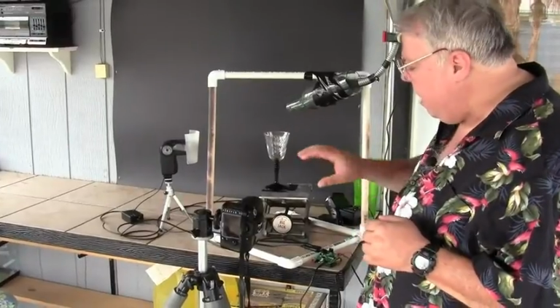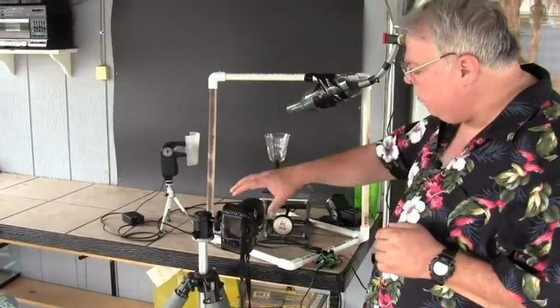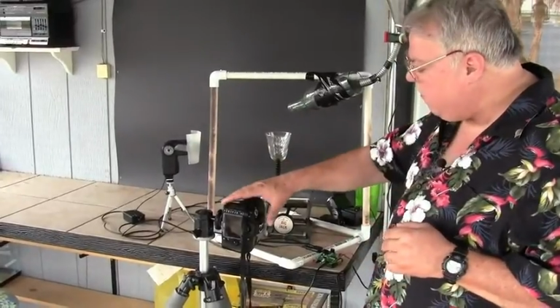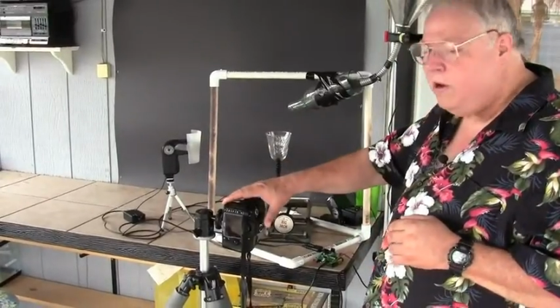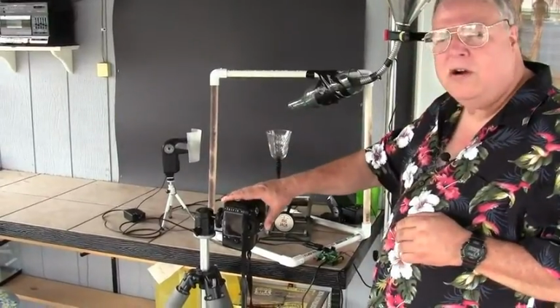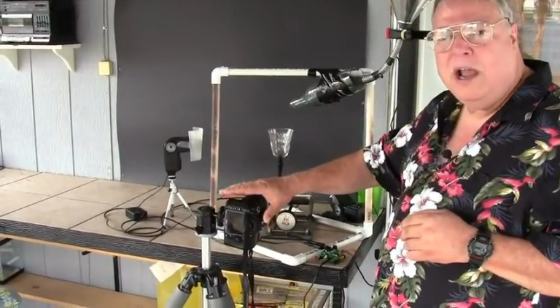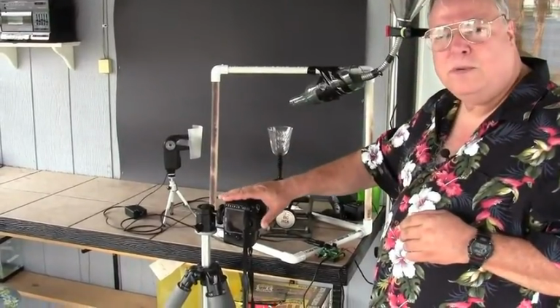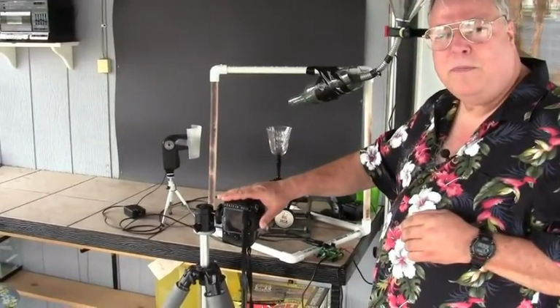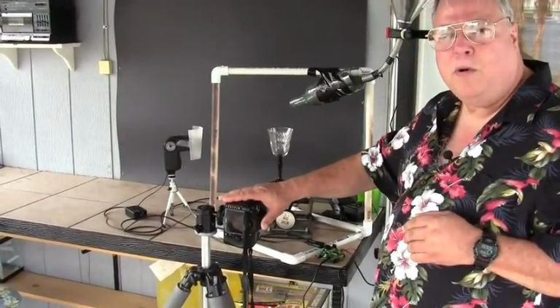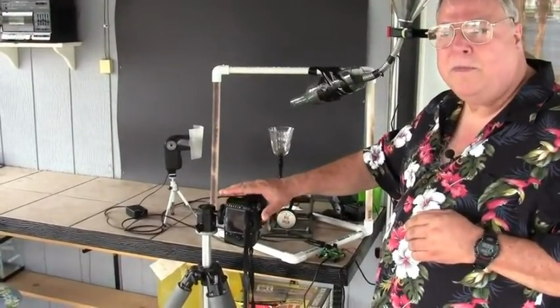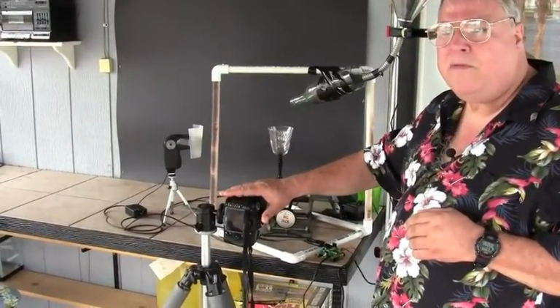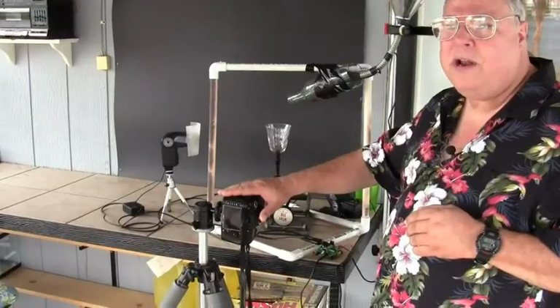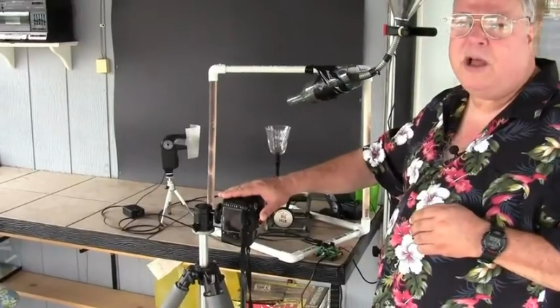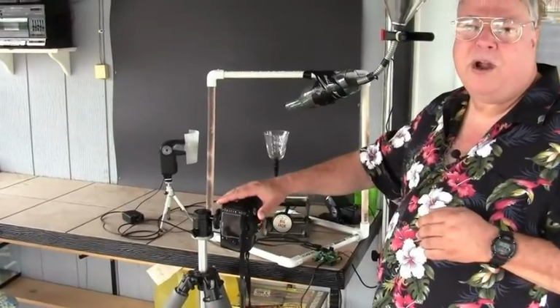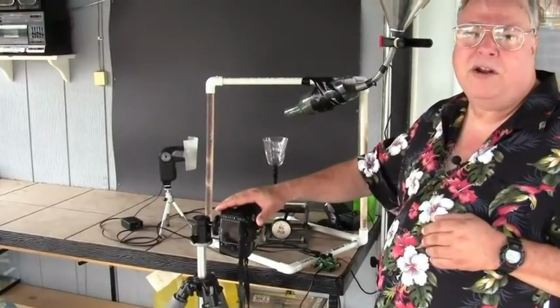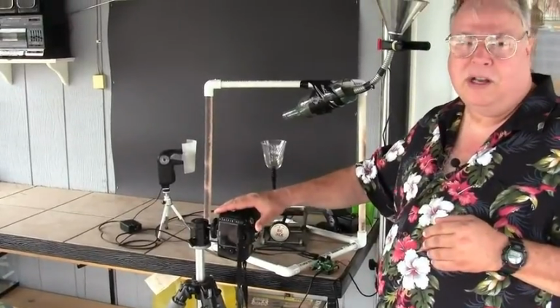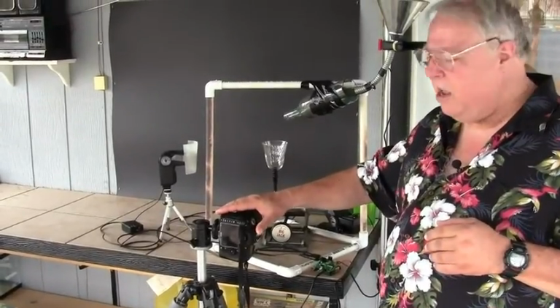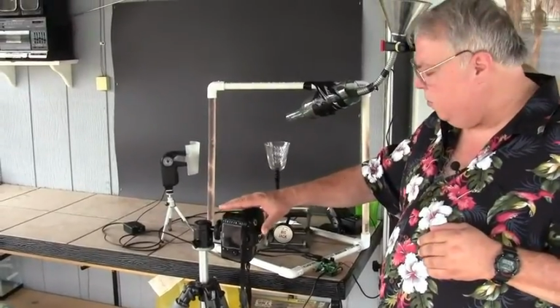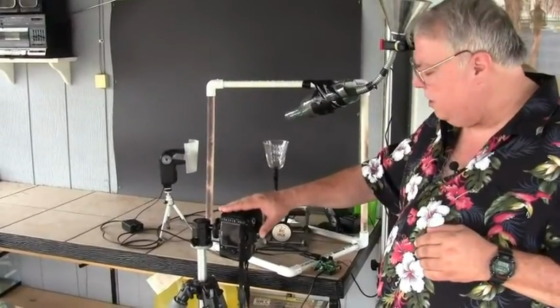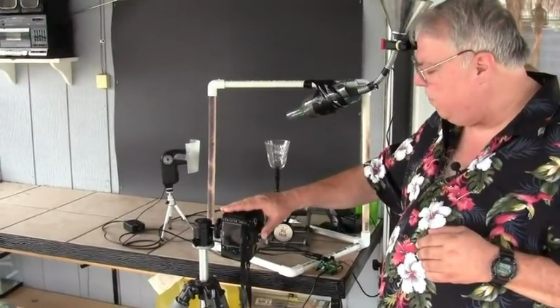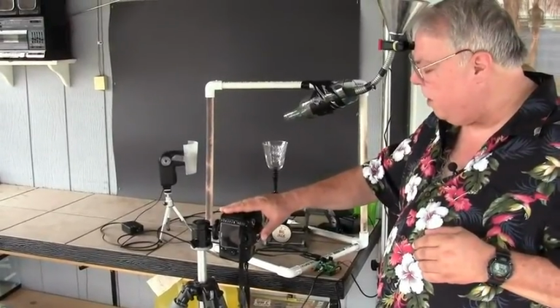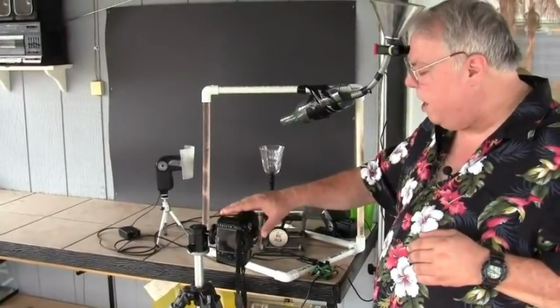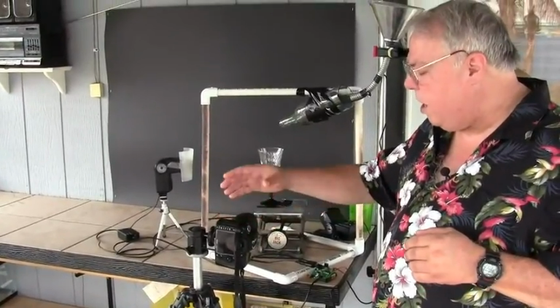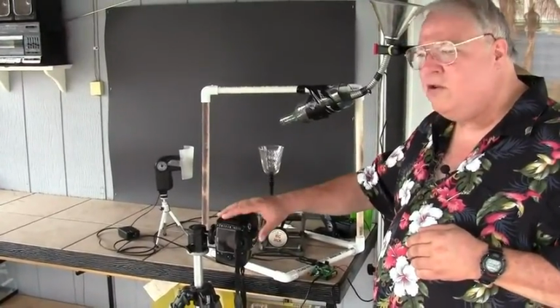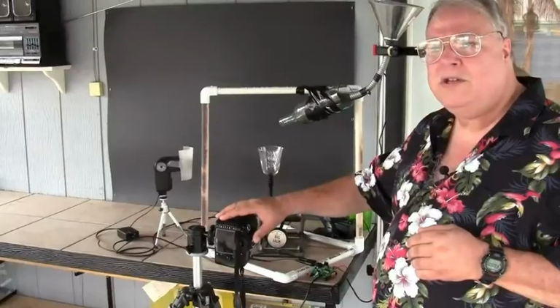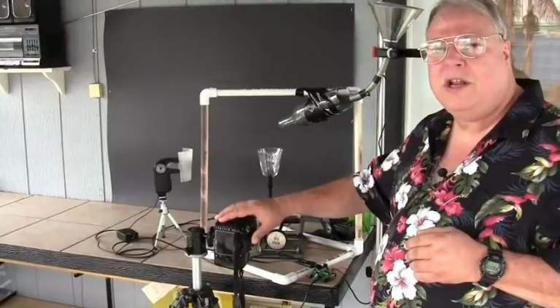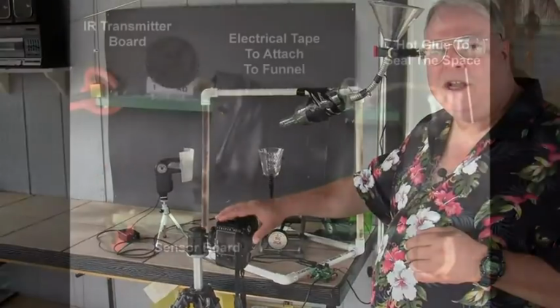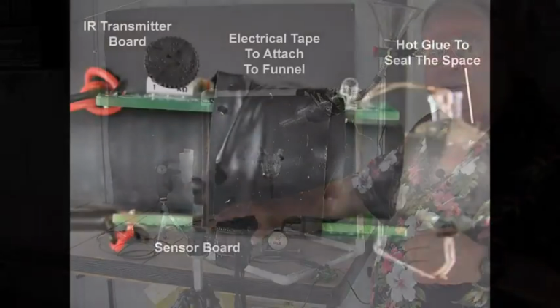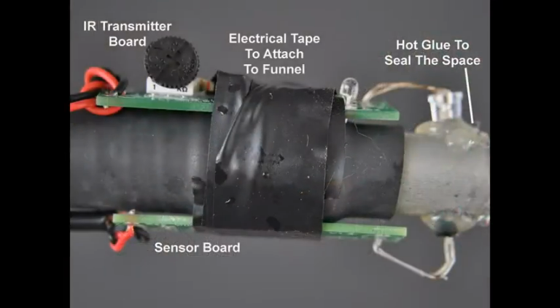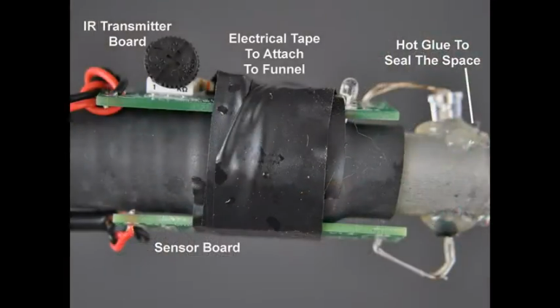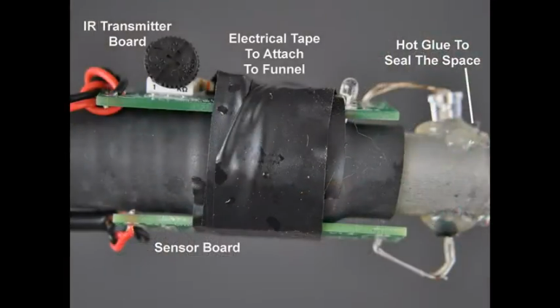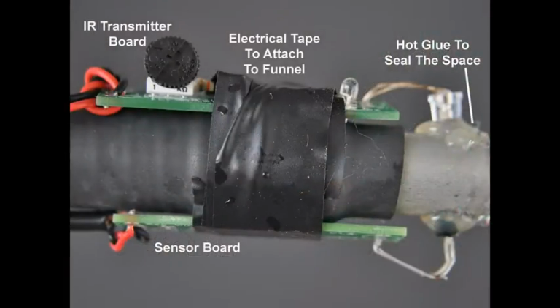Of course I have a camera here, and this will be set on bulb. I'm trying for an f-stop of around 8 or 11, and we'll get nice sharp photographs. We do these things at night, like we typically do for high-speed photography.